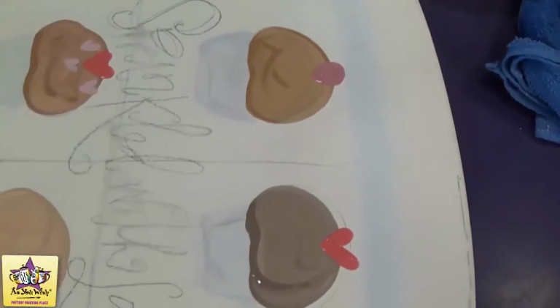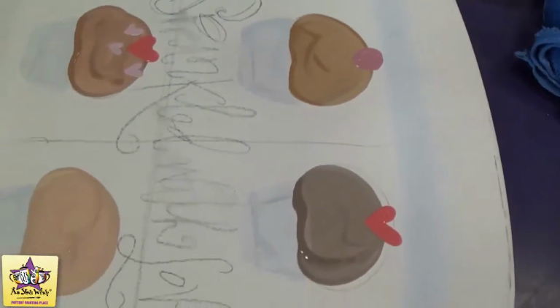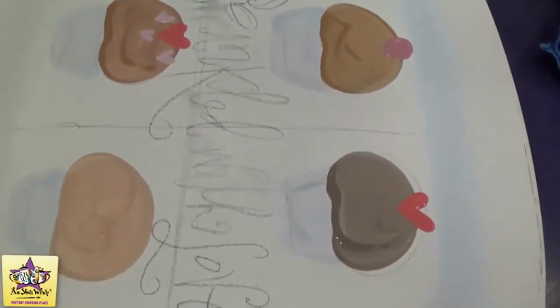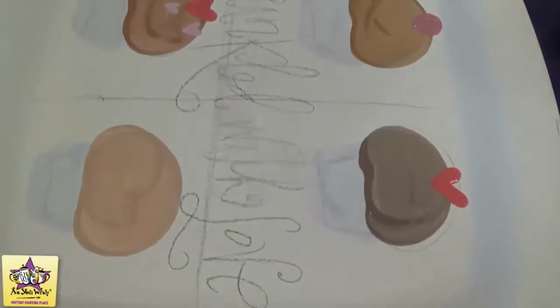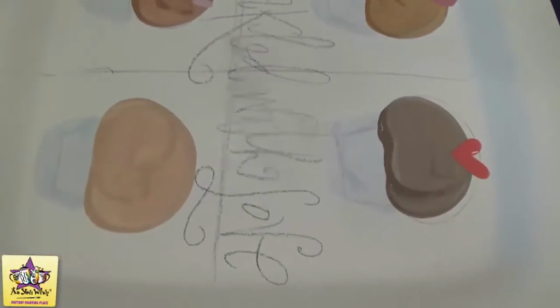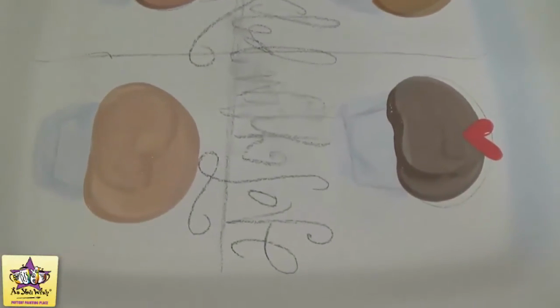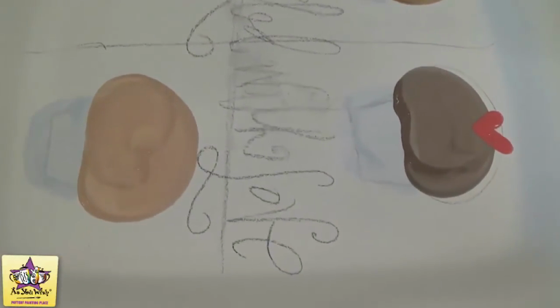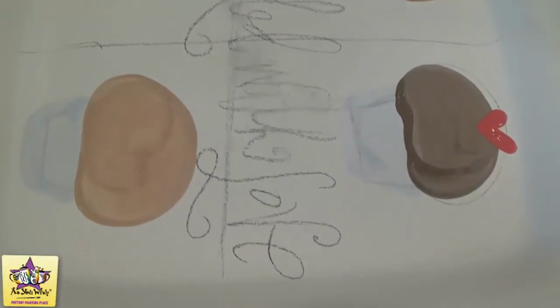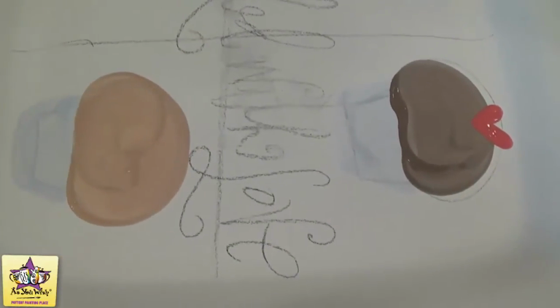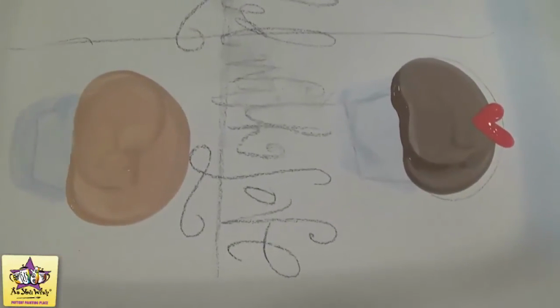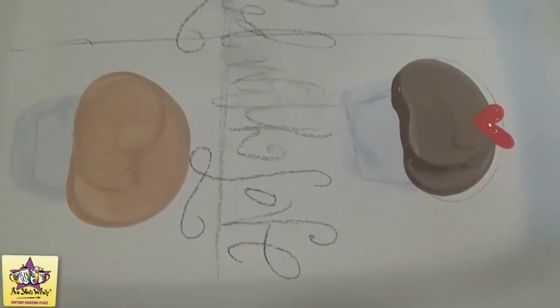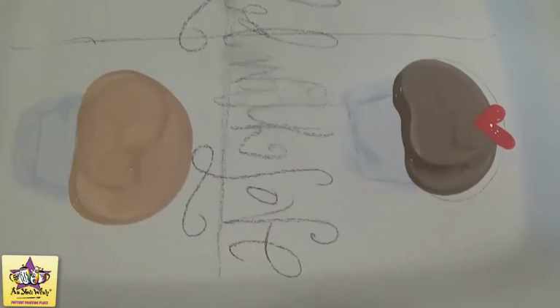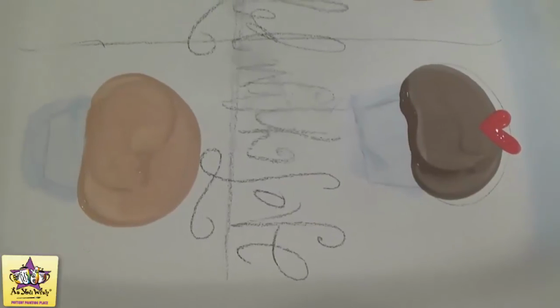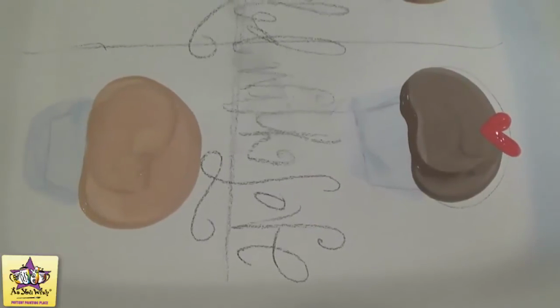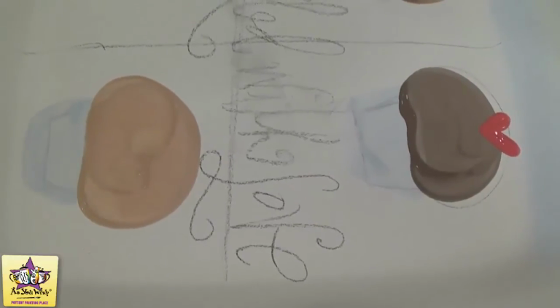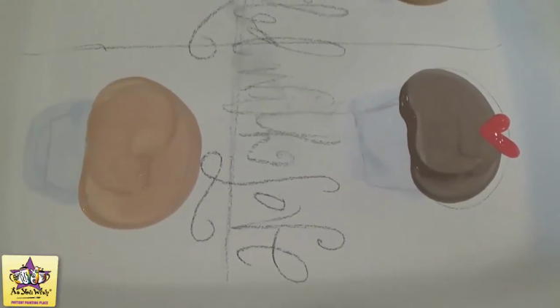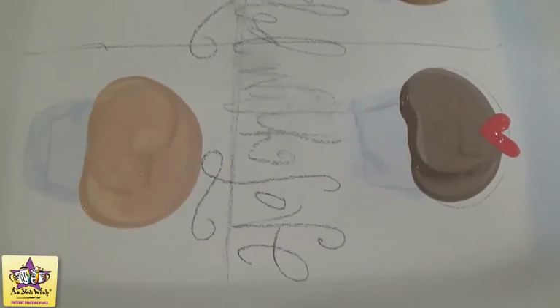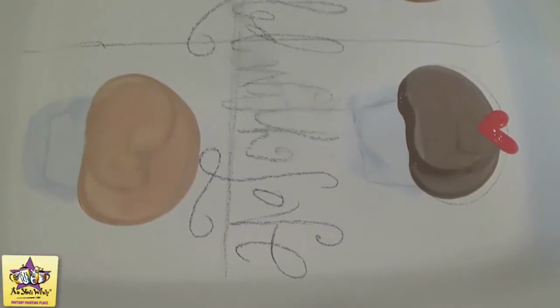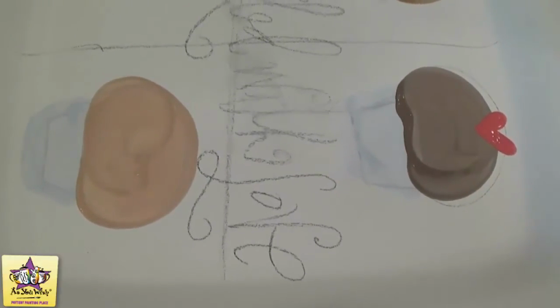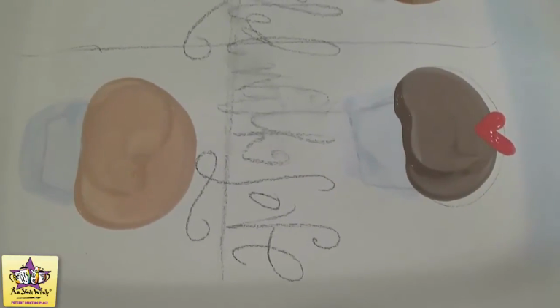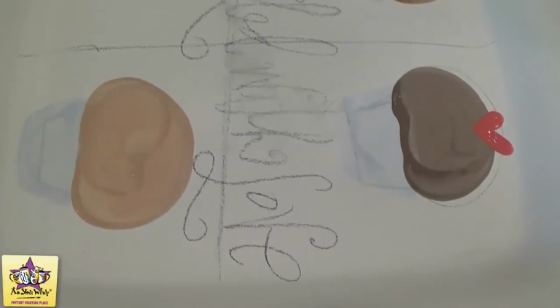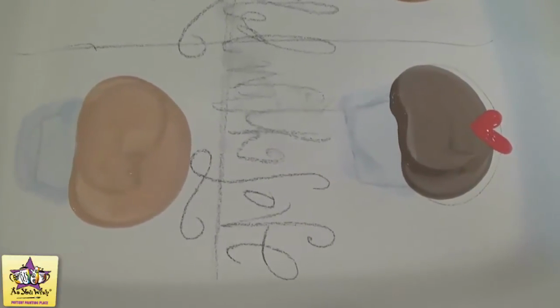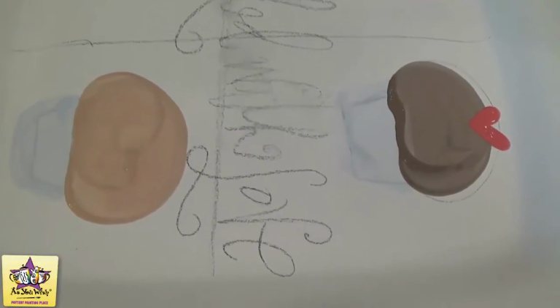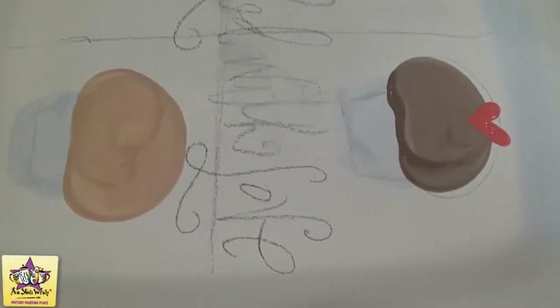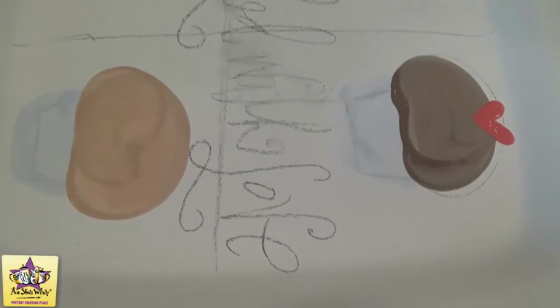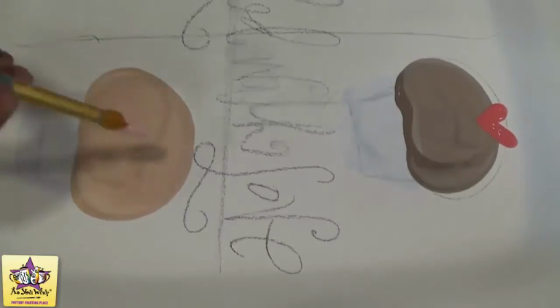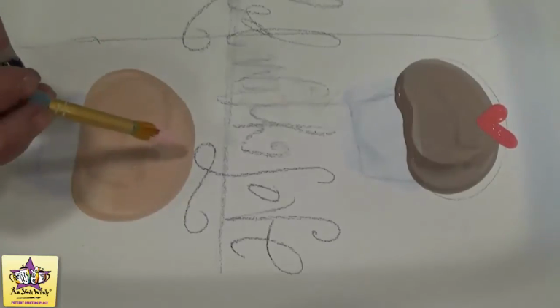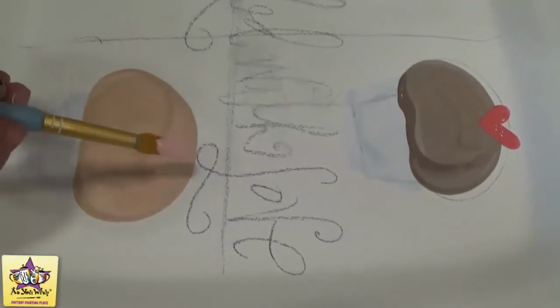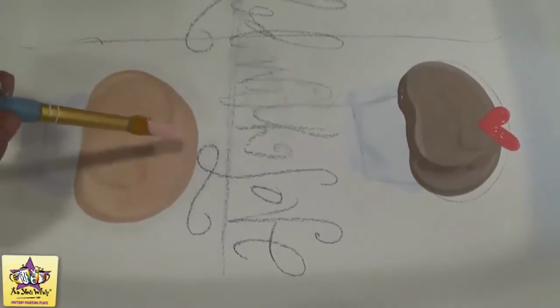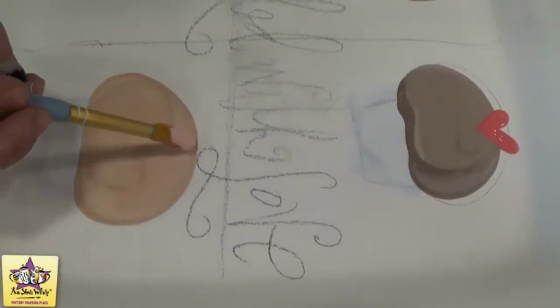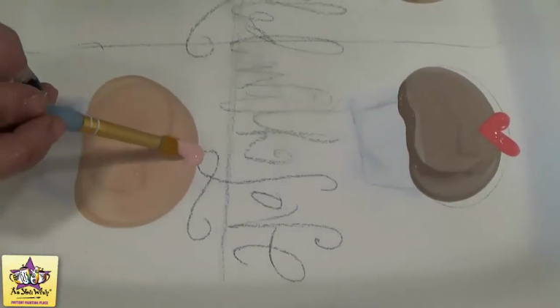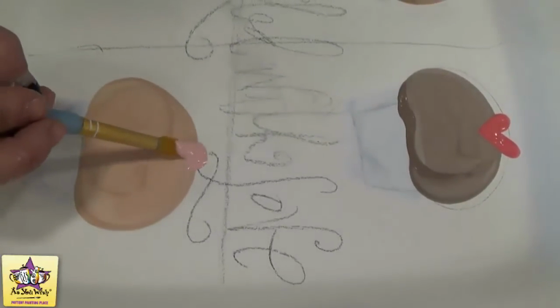And again, with a round brush and a lighter color pink, we'll make just a circle on this one.